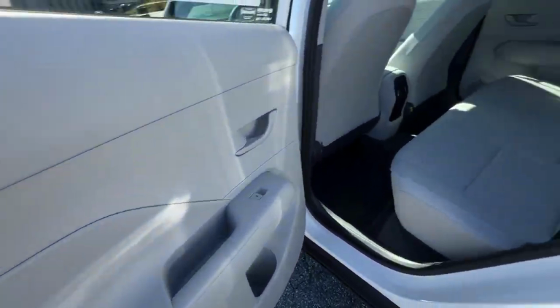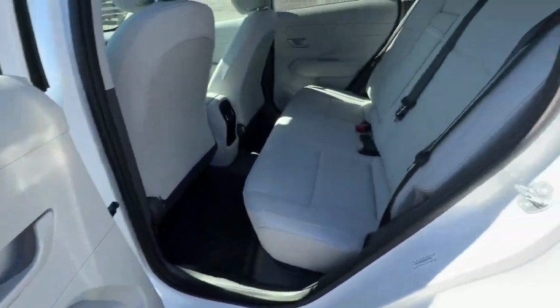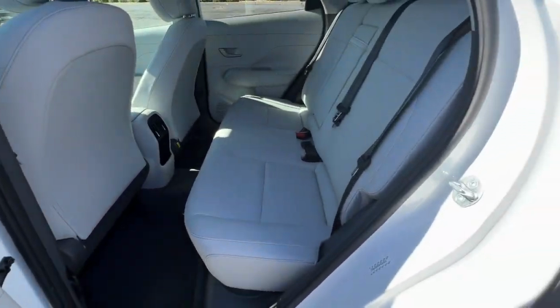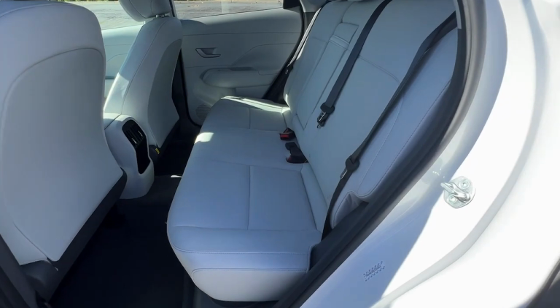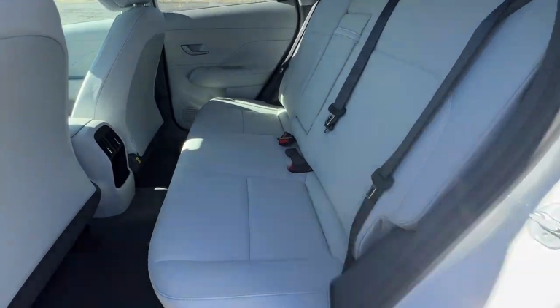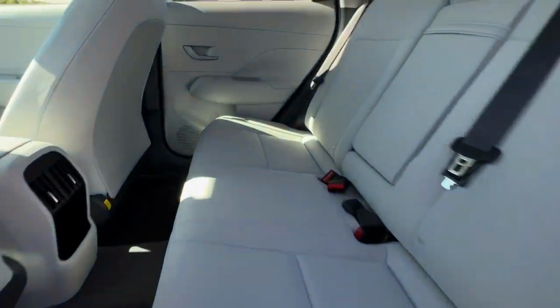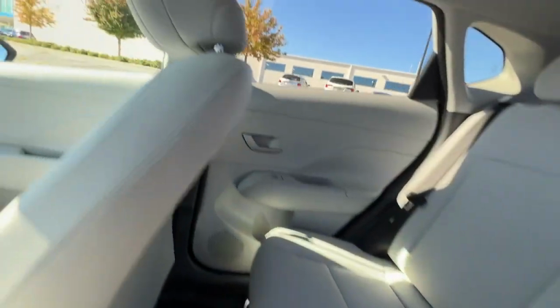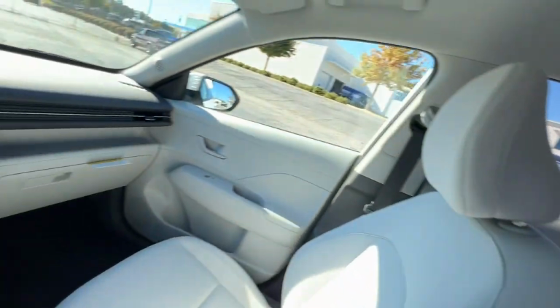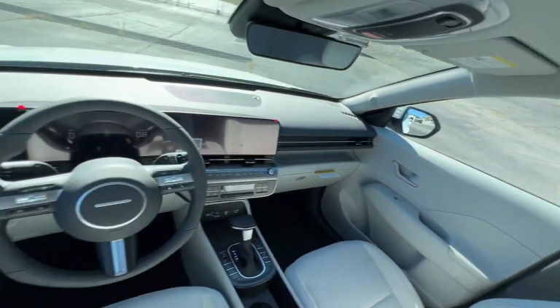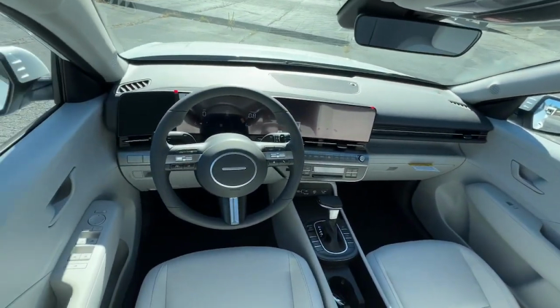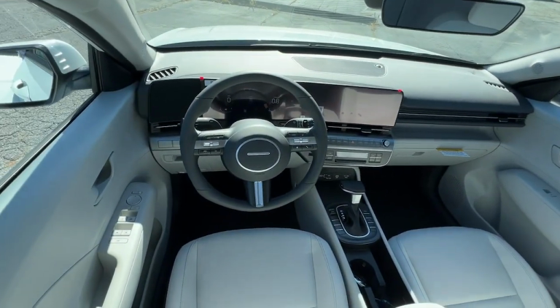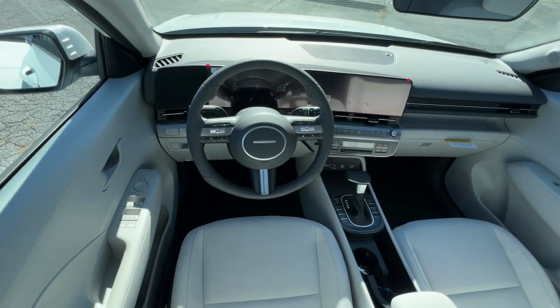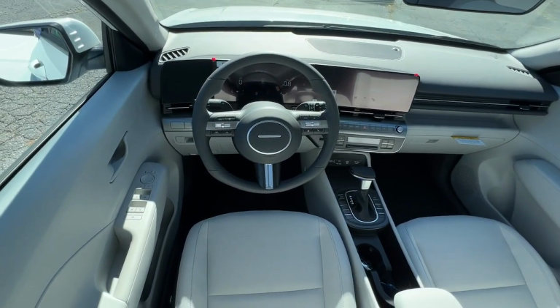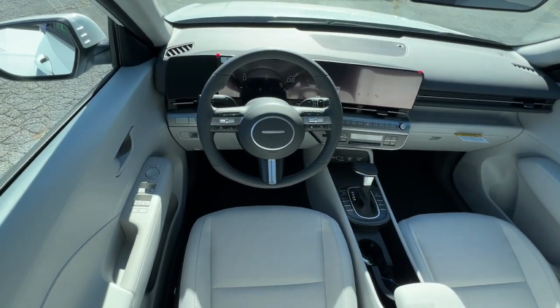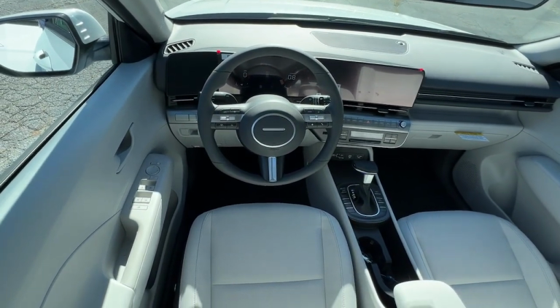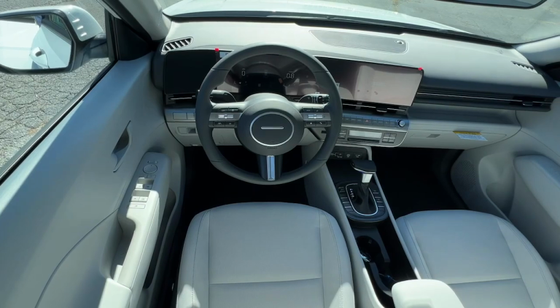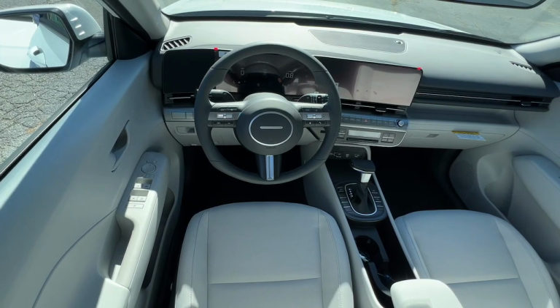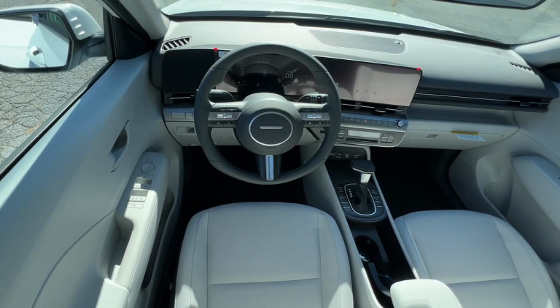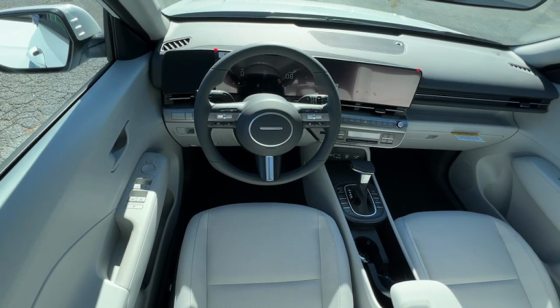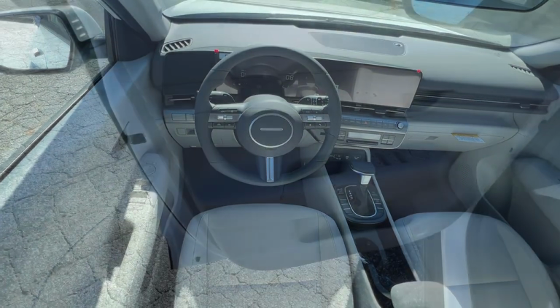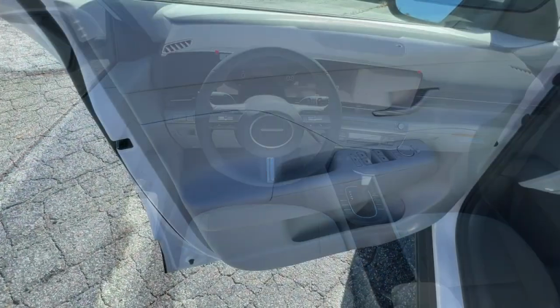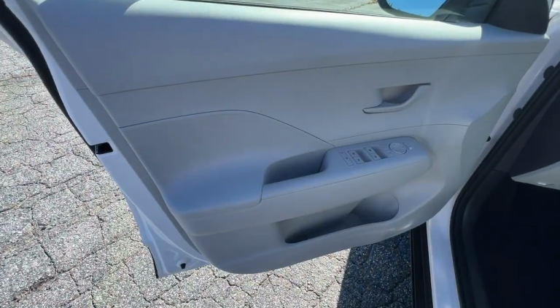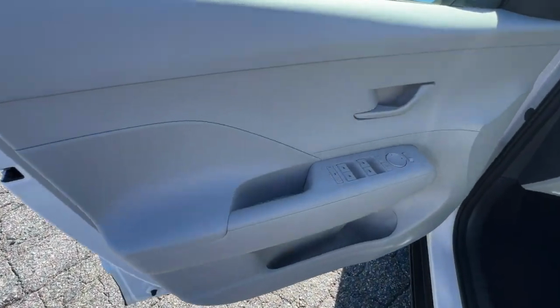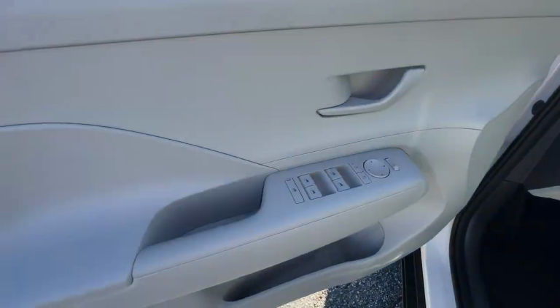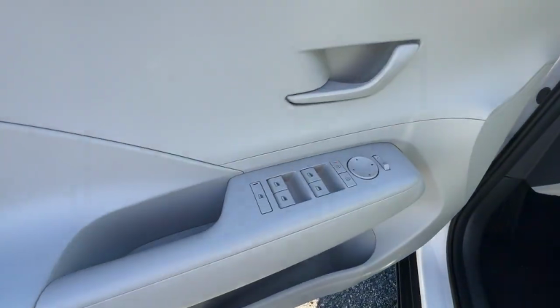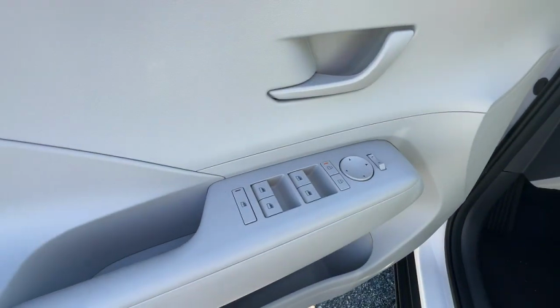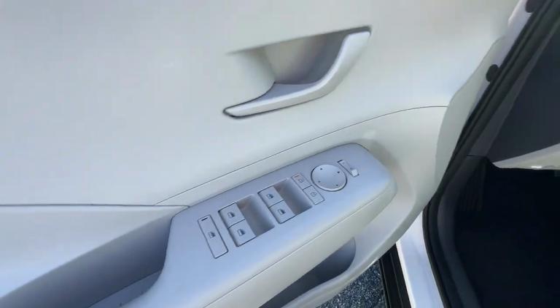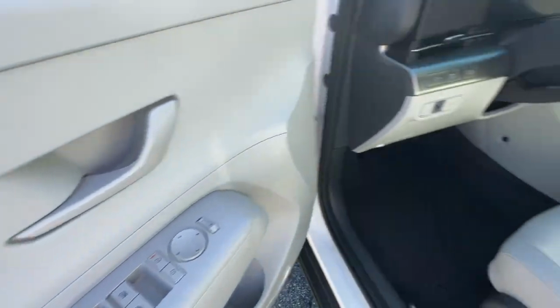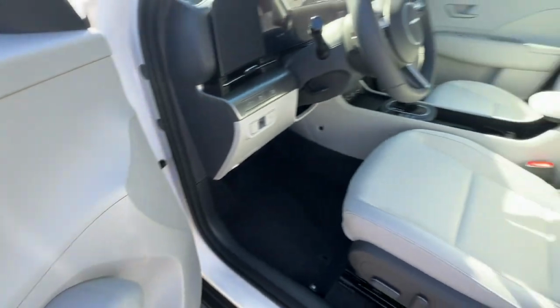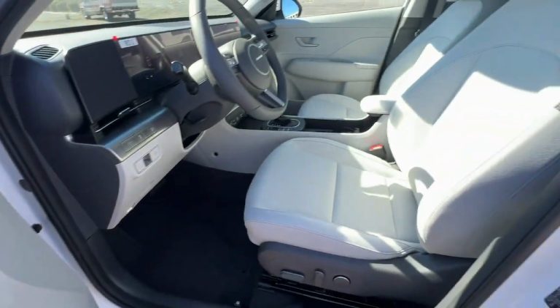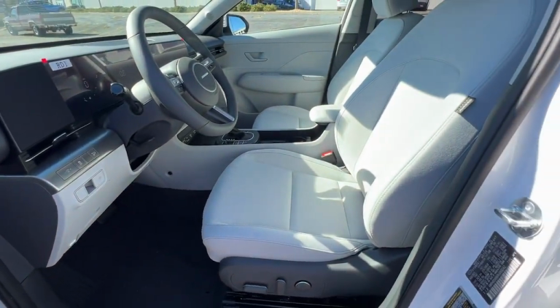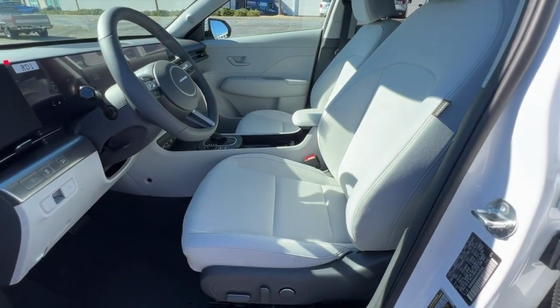Pre-collision system, lane departure warning, keyless entry, satellite radio, heated mirrors, backup camera, keyless start, lane keeping assist, remote engine start, premium sound system.